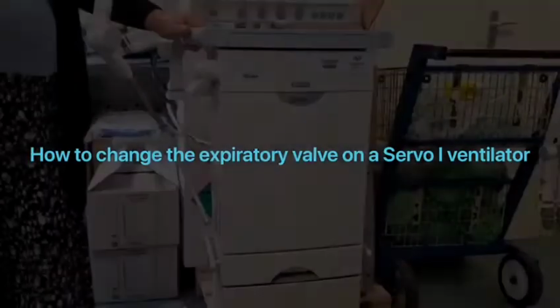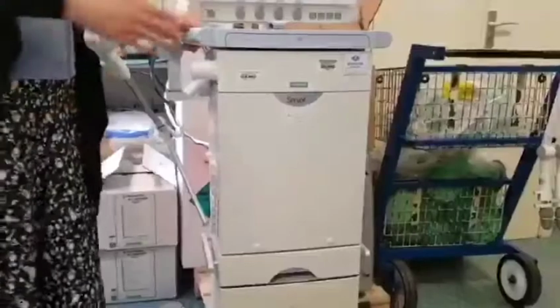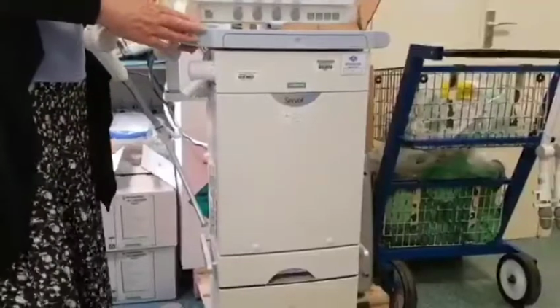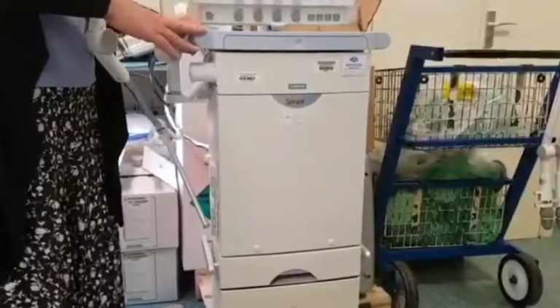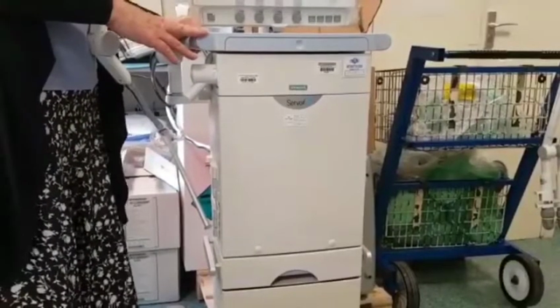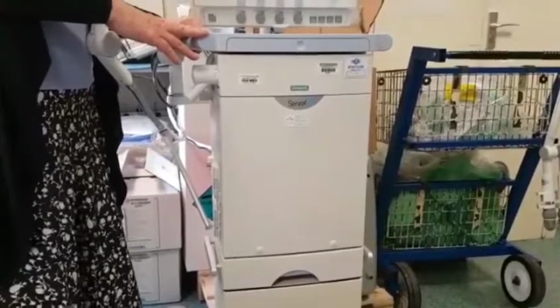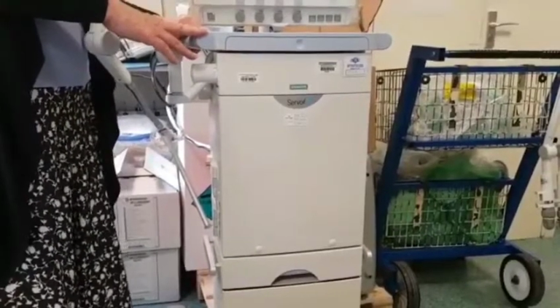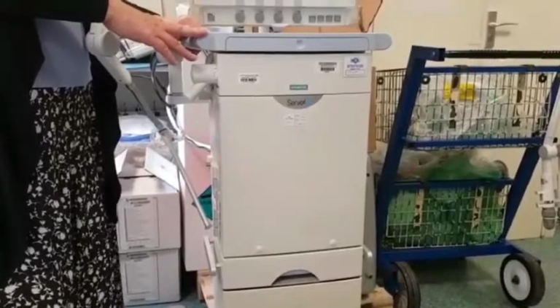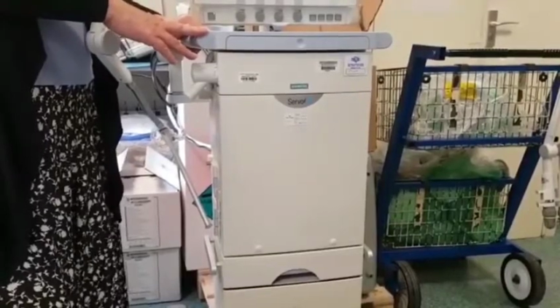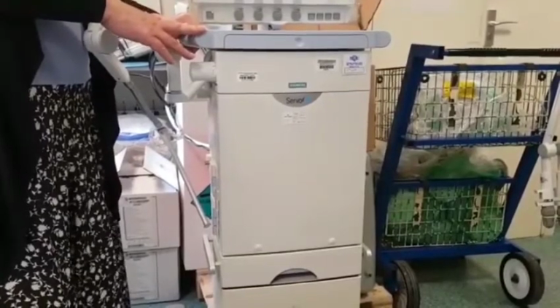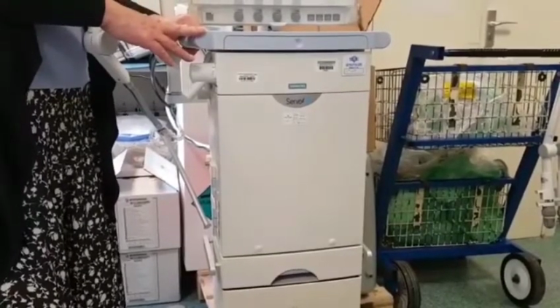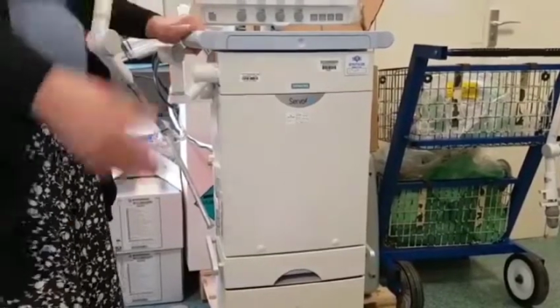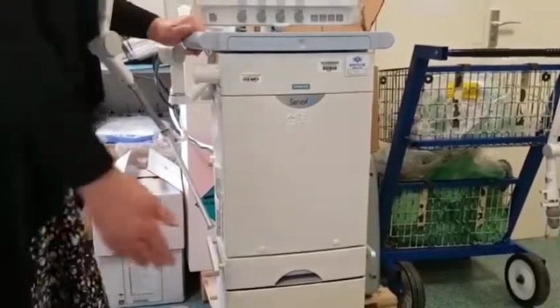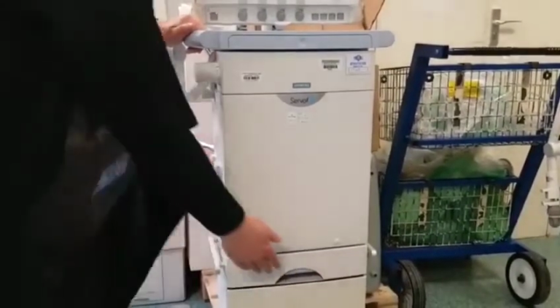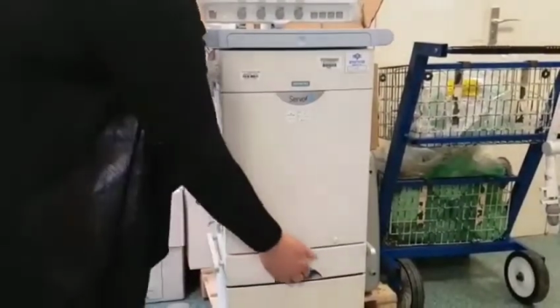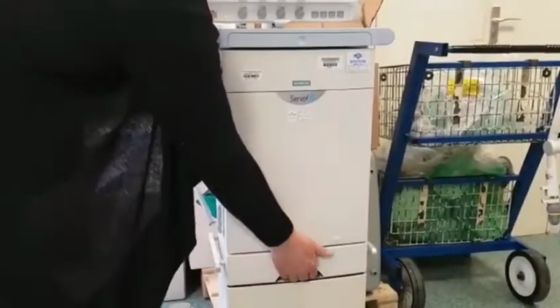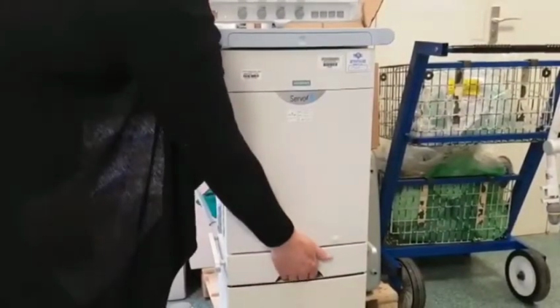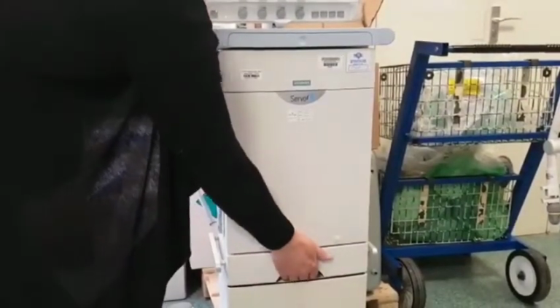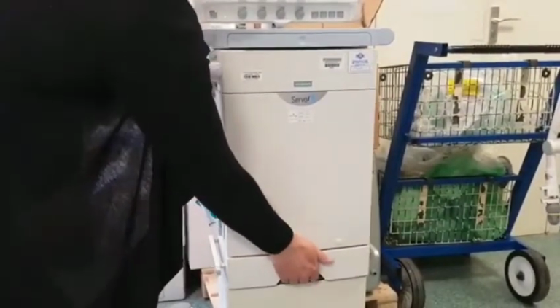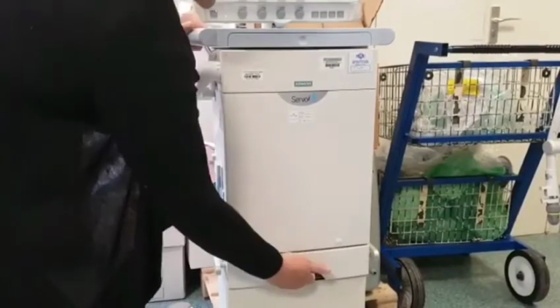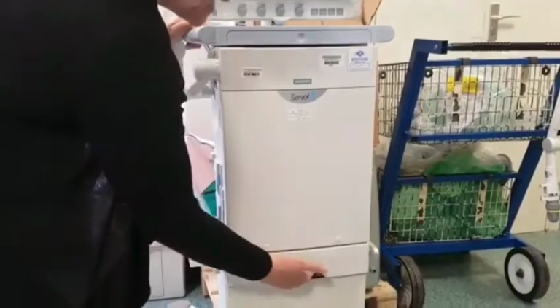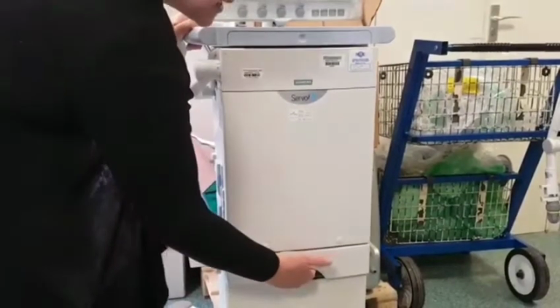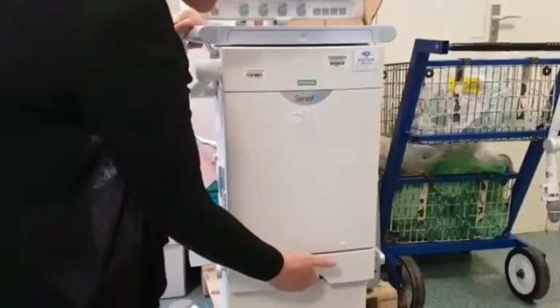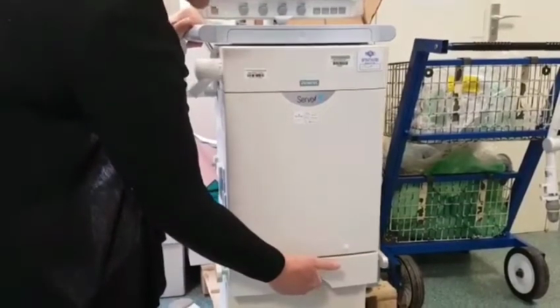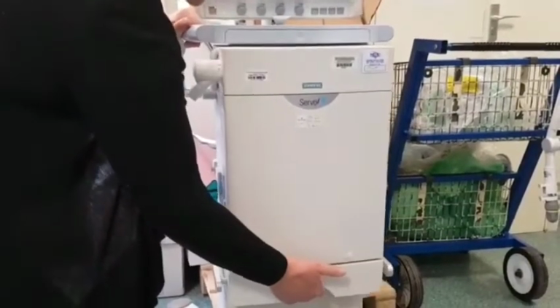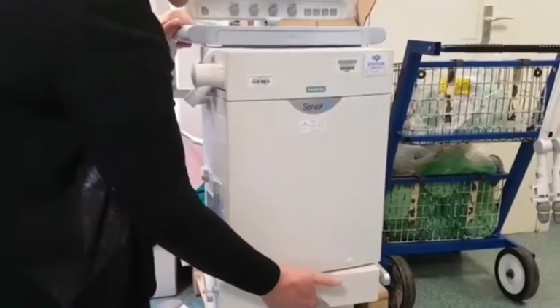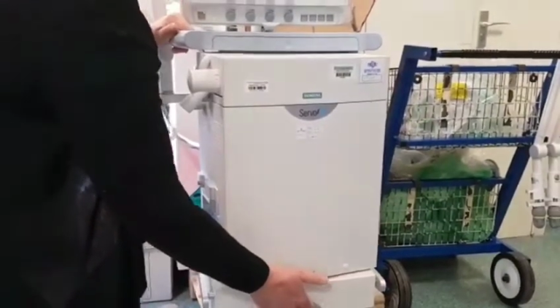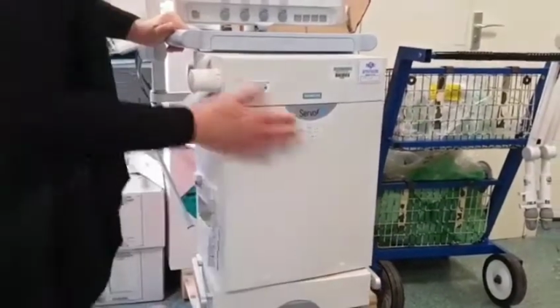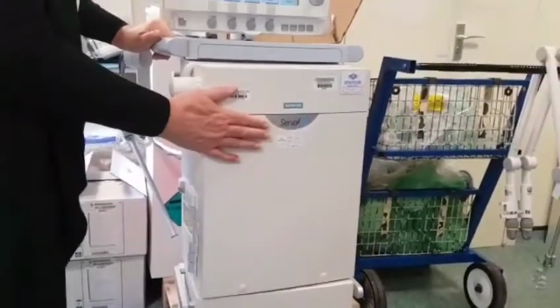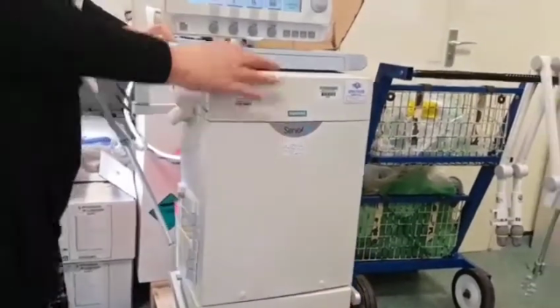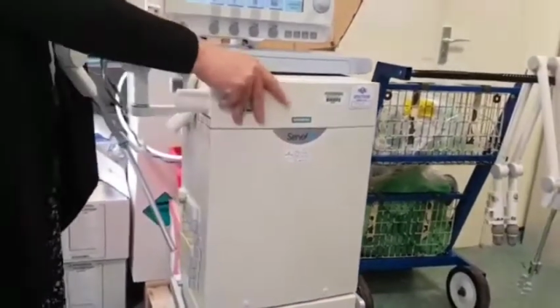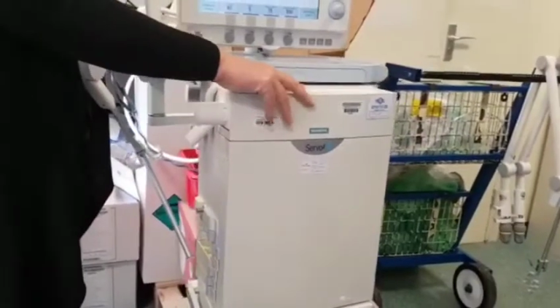I'm going to show you how to change the expiratory cassette on a Servo ventilator. You have to release the patient part of the ventilator — there's a handle down here, you have to press and pull forward, and the cassette is under here.